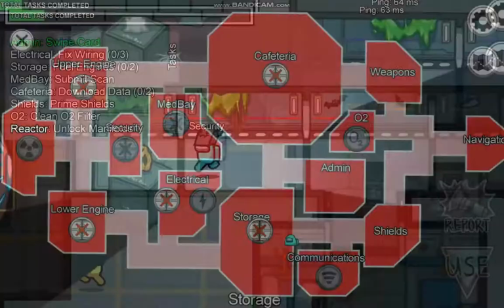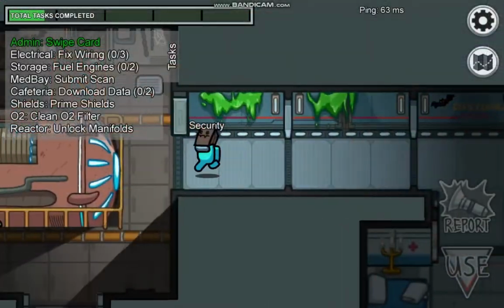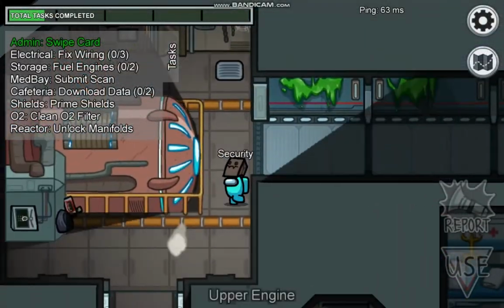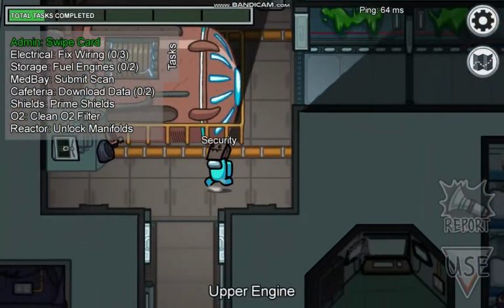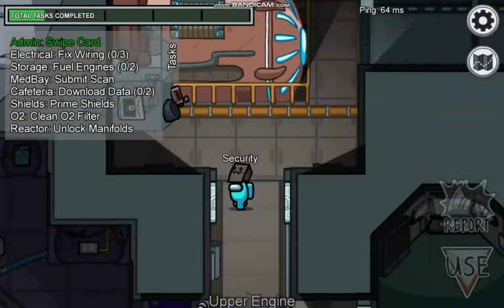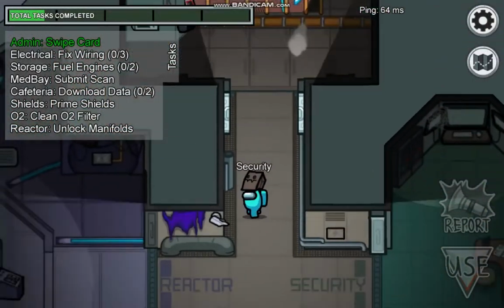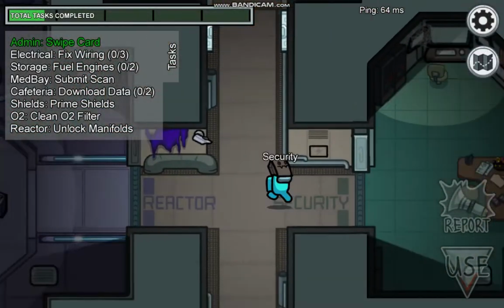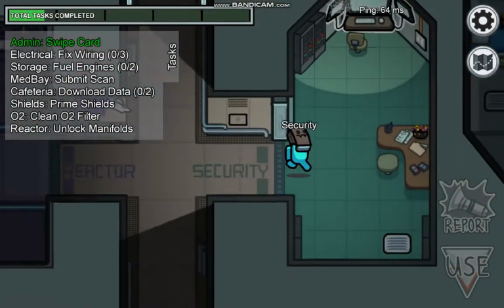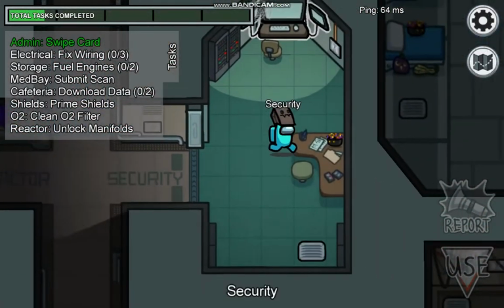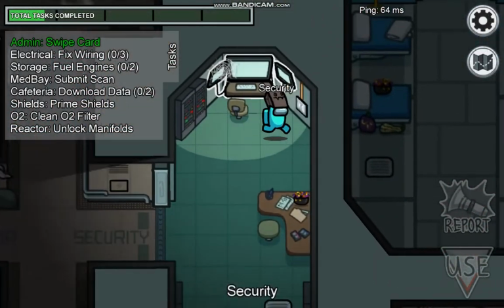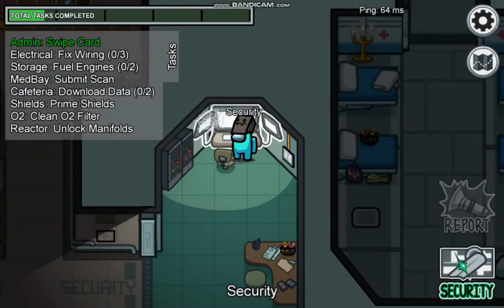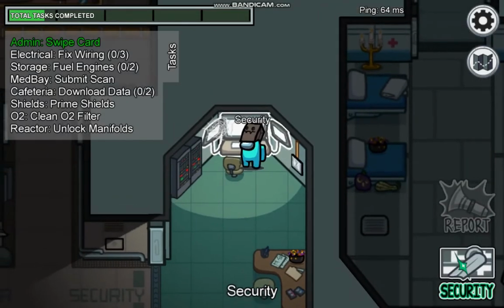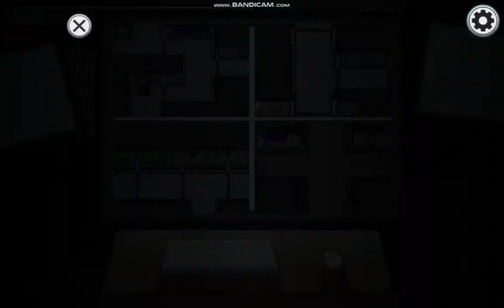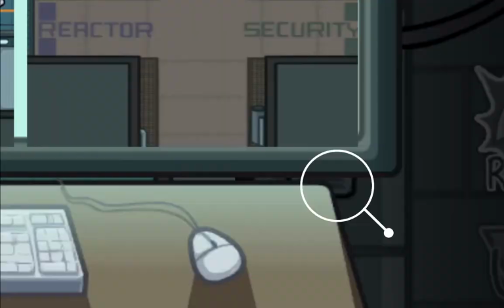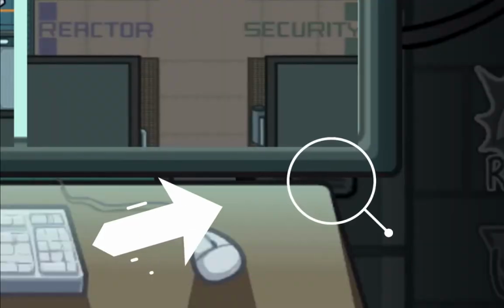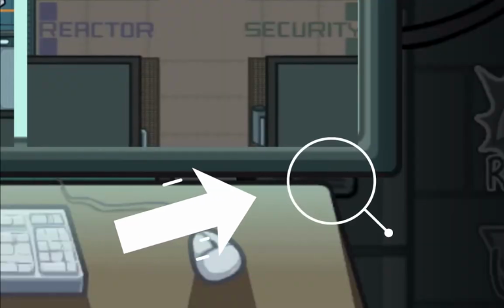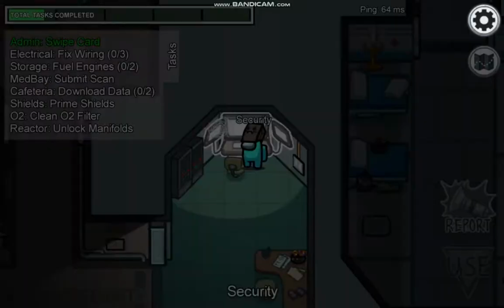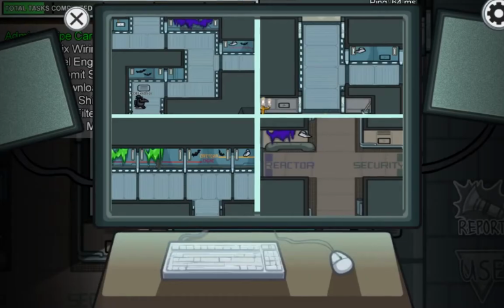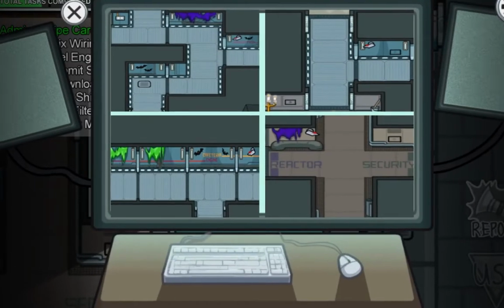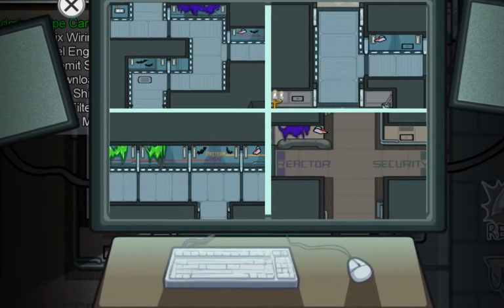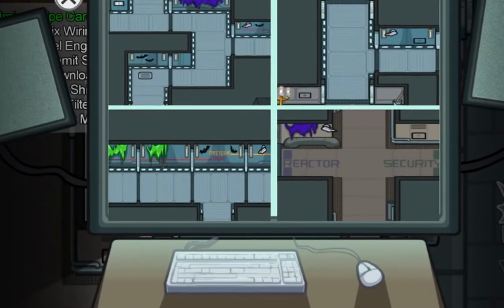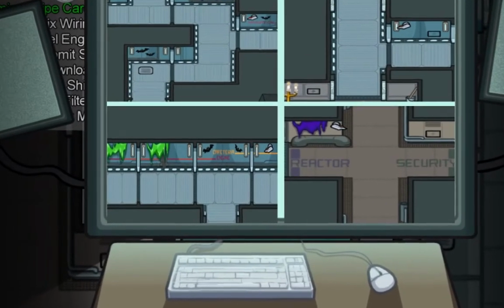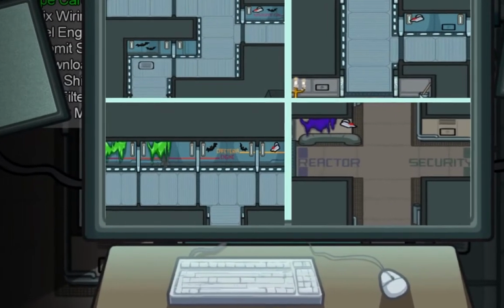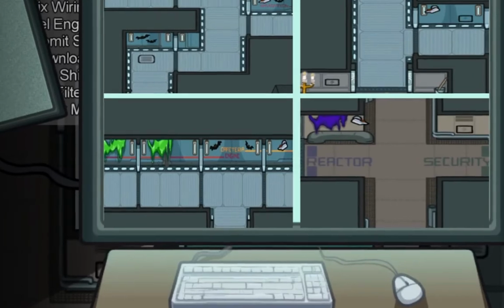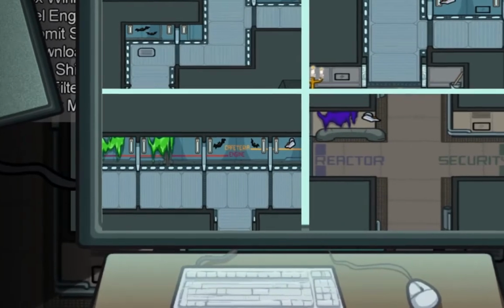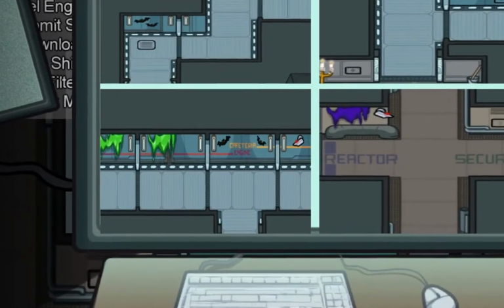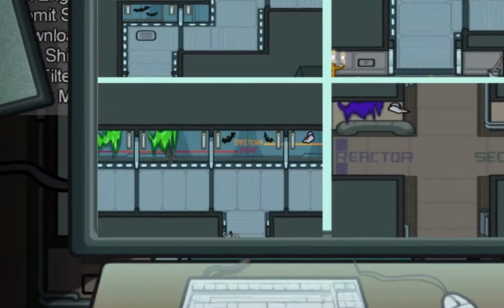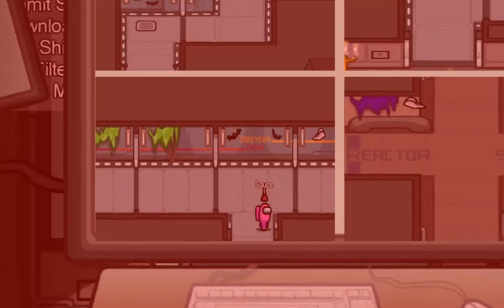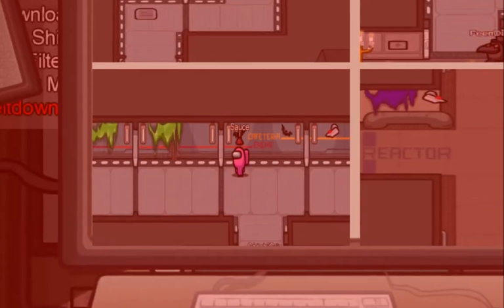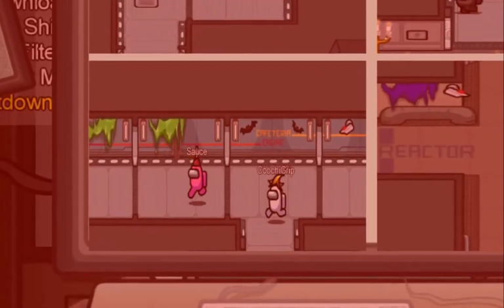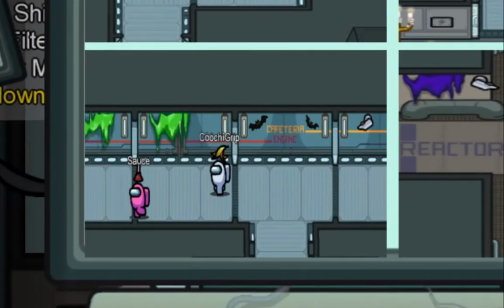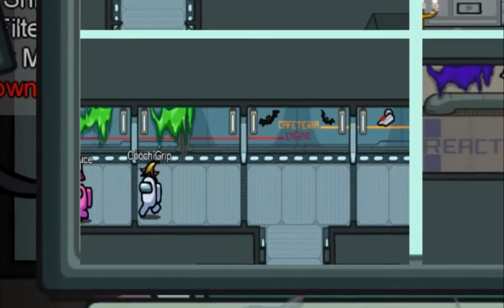If you like to watch cams, you should always stand as far left as you can and pay attention to this vent. Since you can see vents open through walls, you'll be able to see the vent open, and the next person to walk out of medbay is an Impostor.